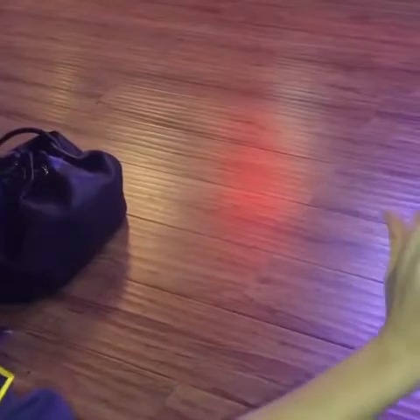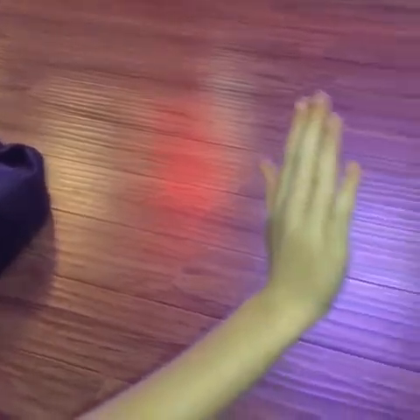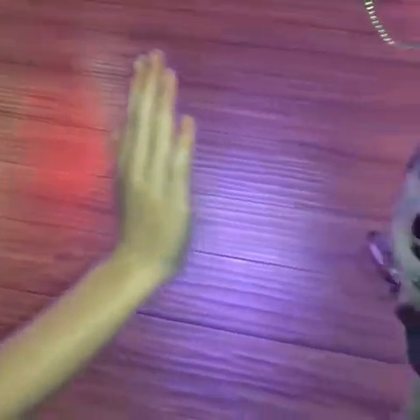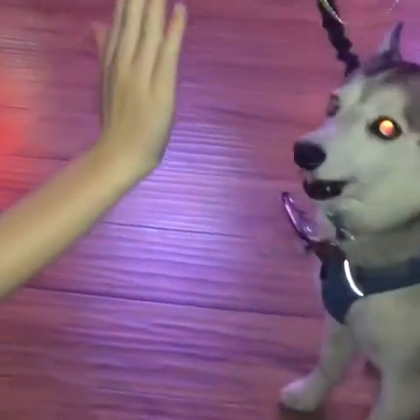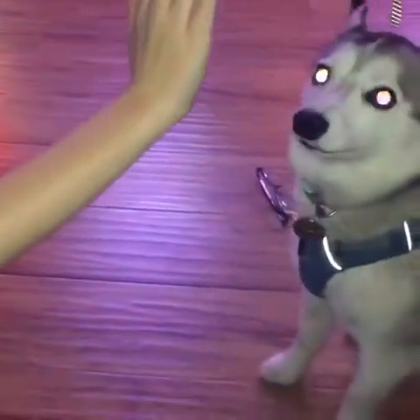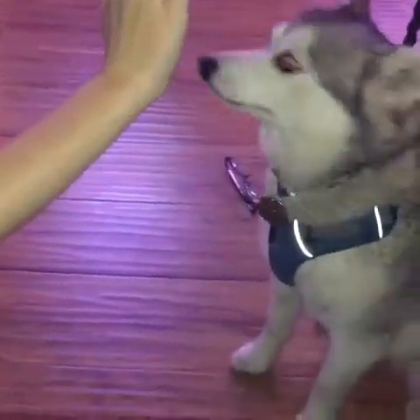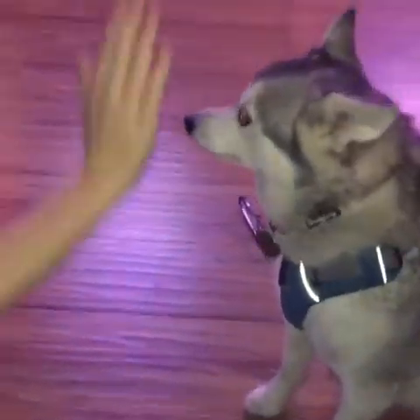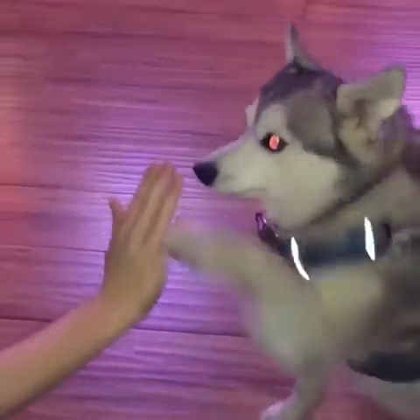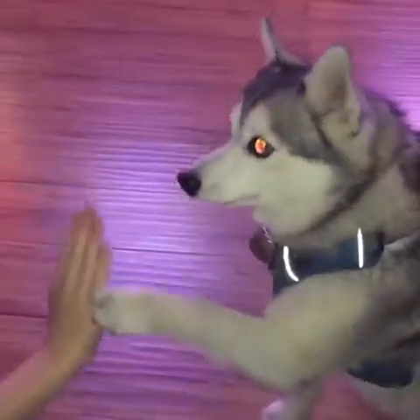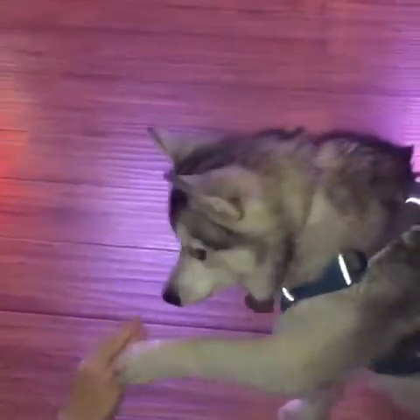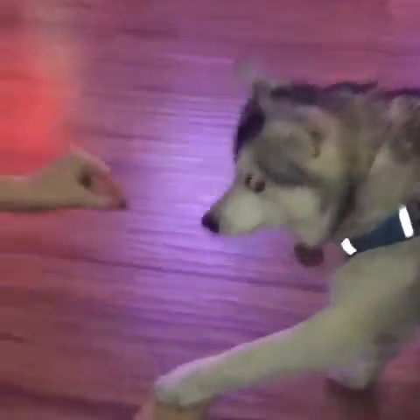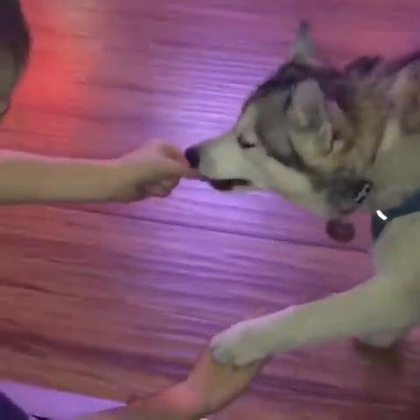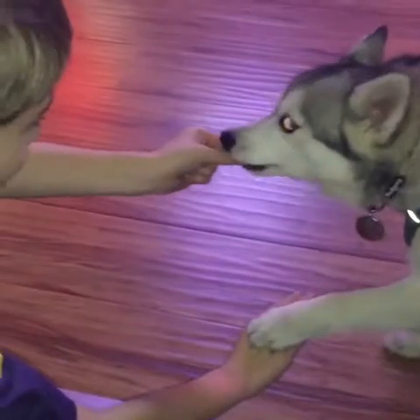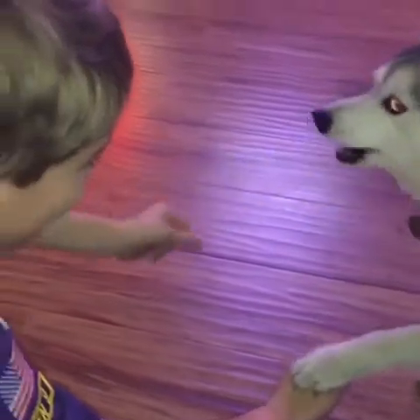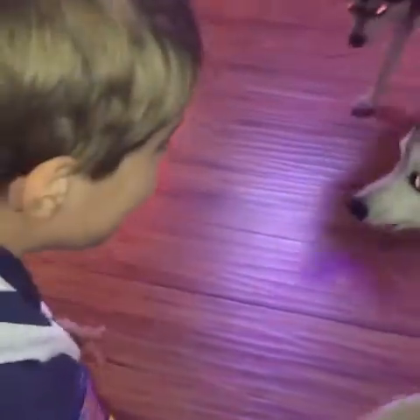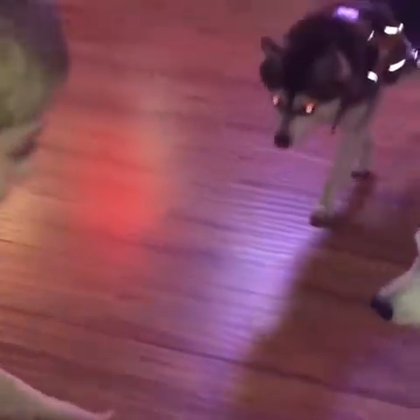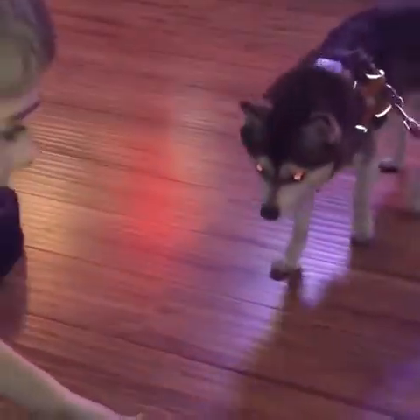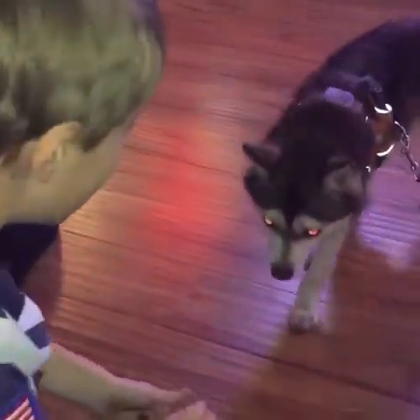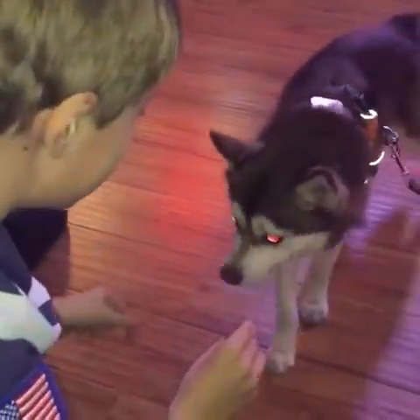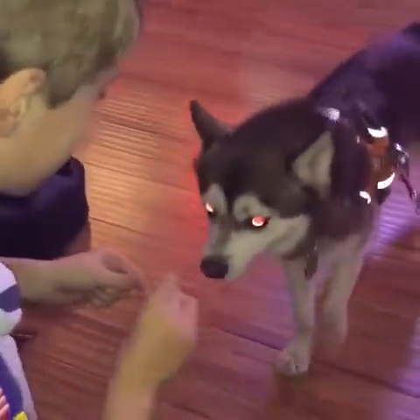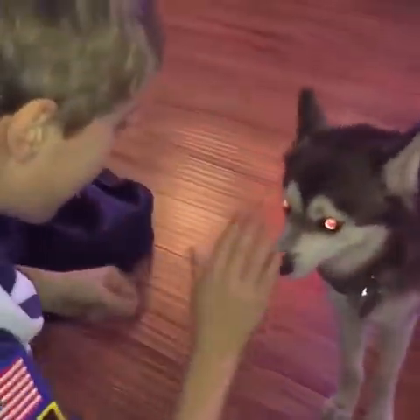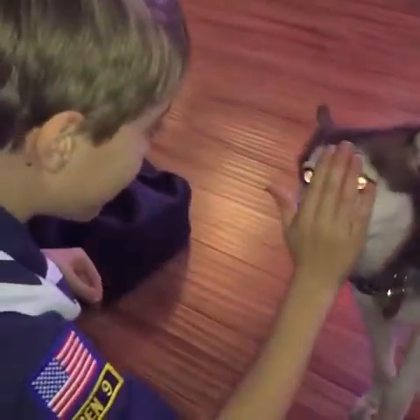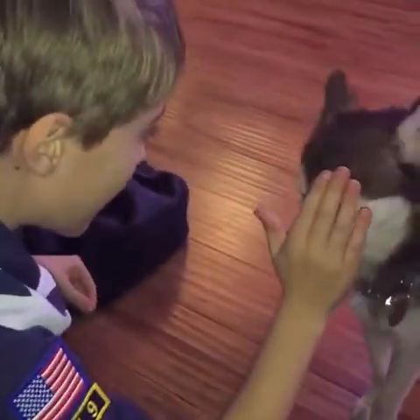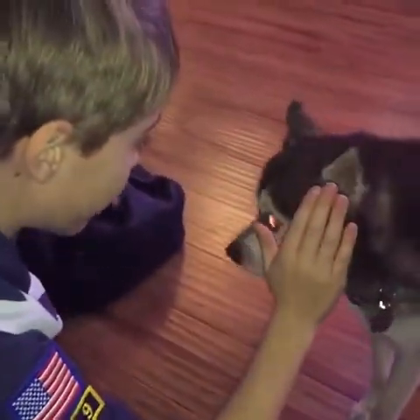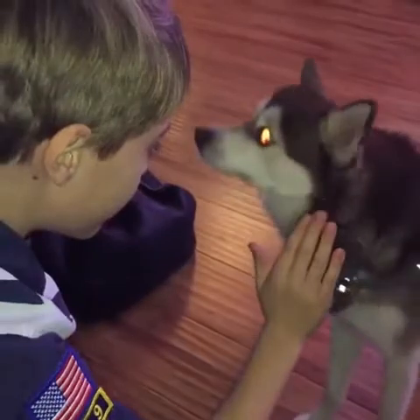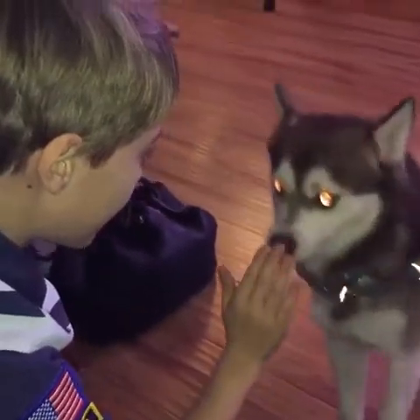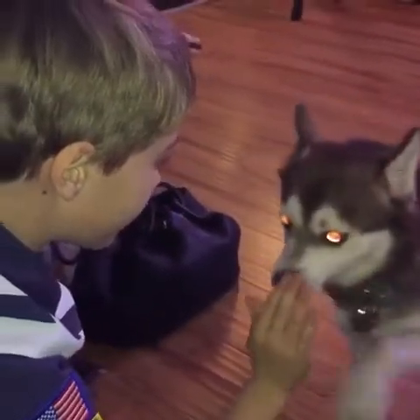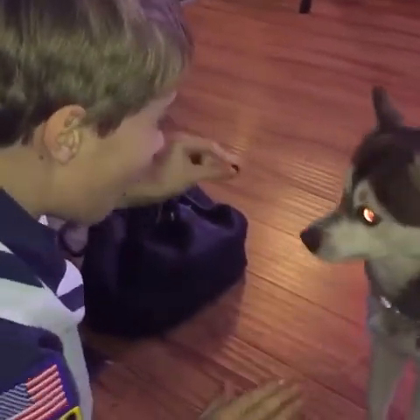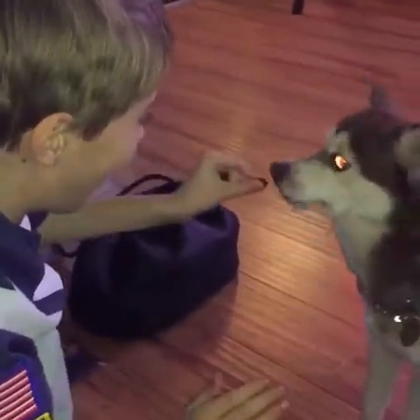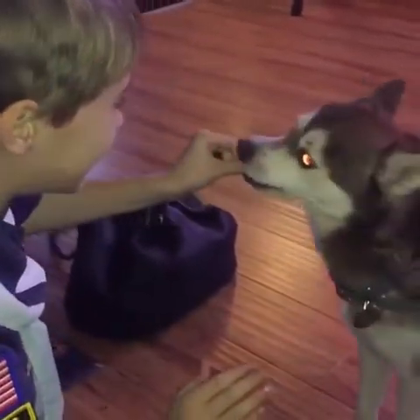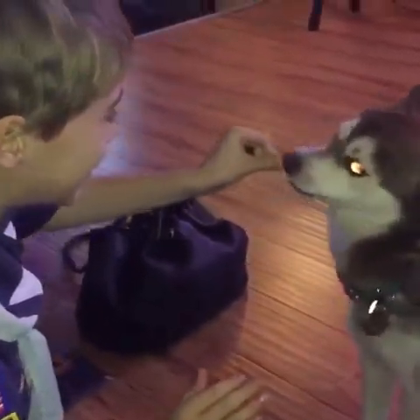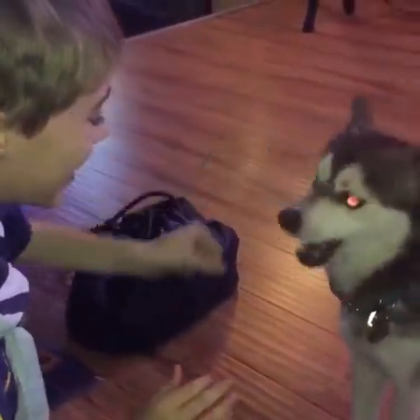High five, high five. Come on, high five. Good girl. Ready, Winston — high five, high five. Good girl.